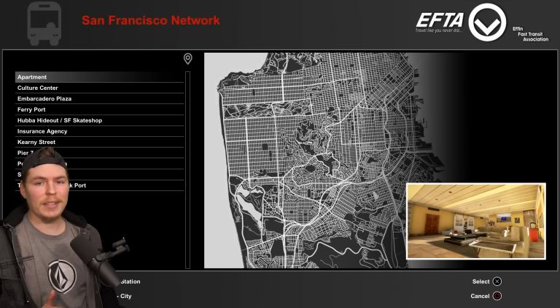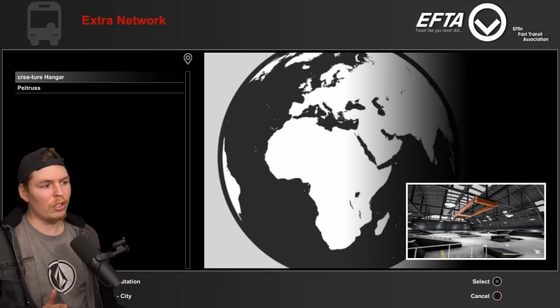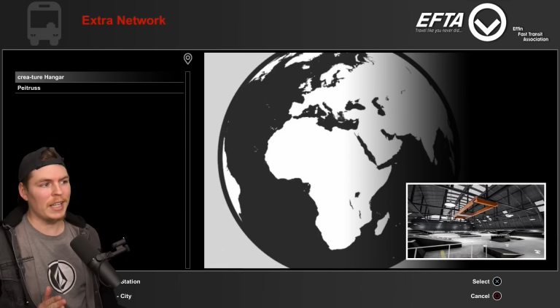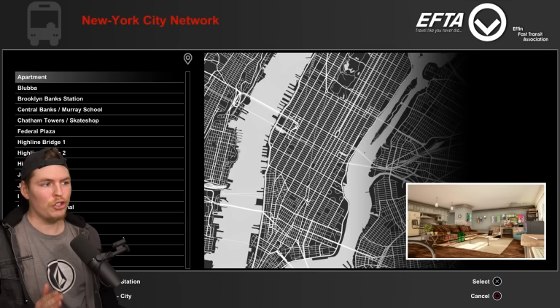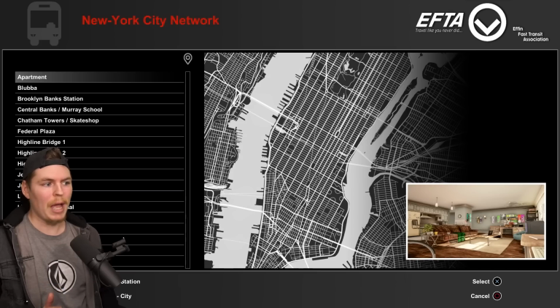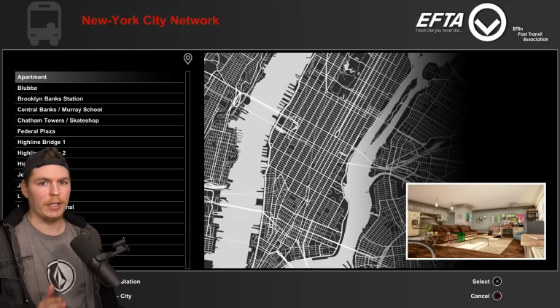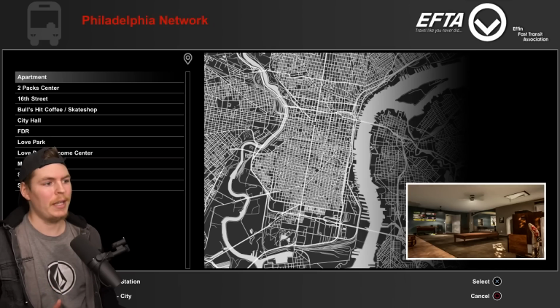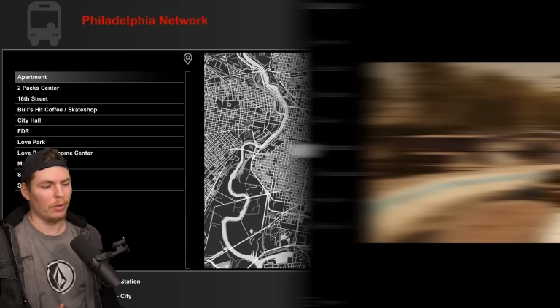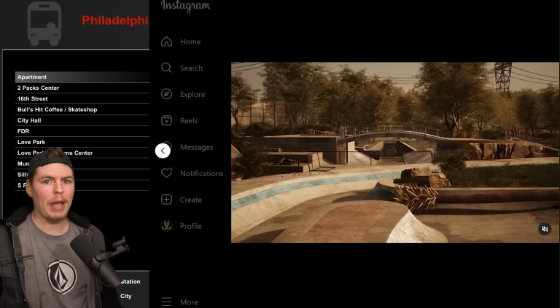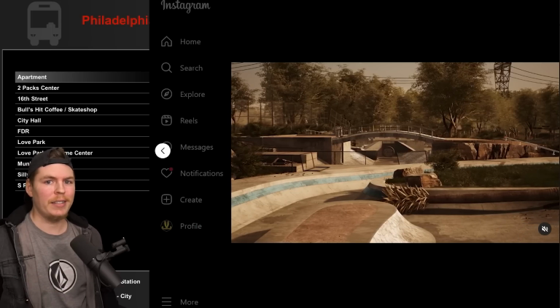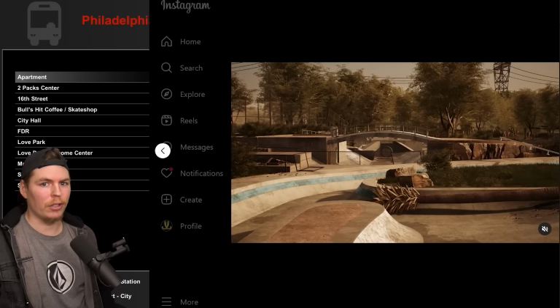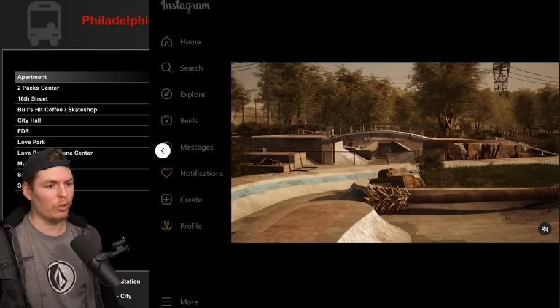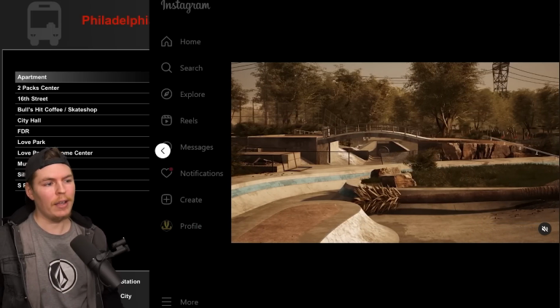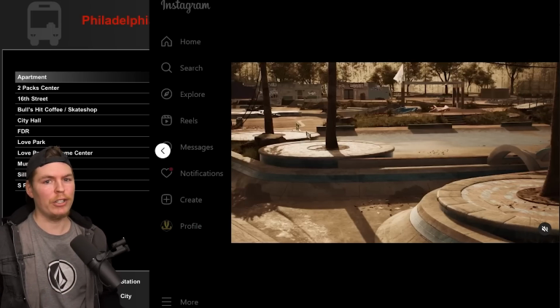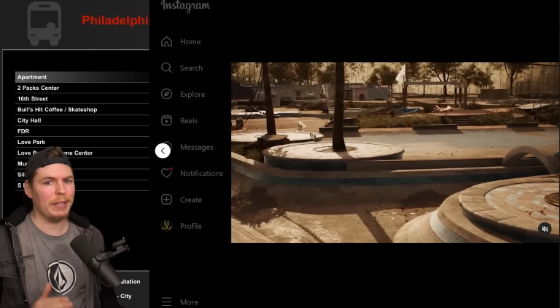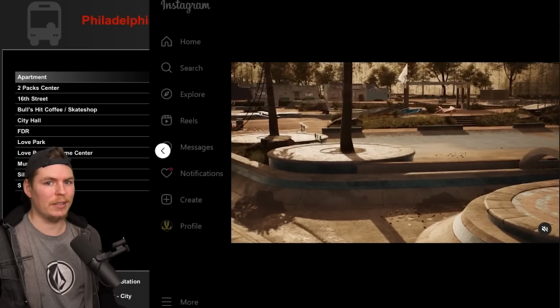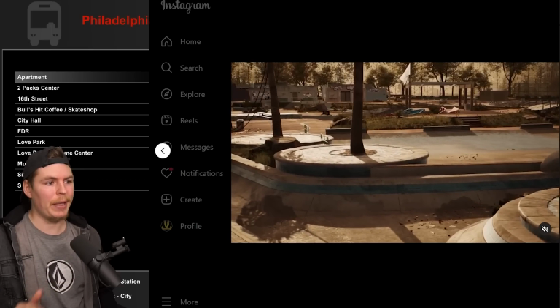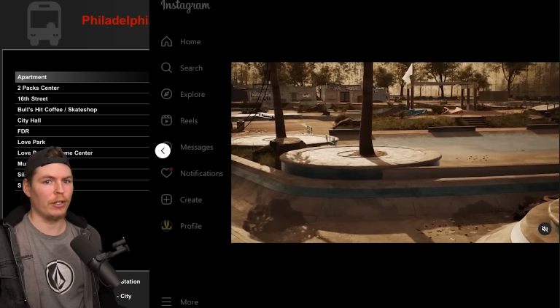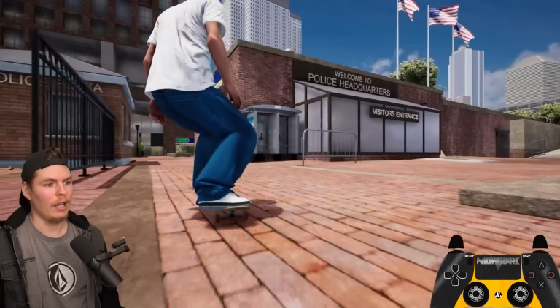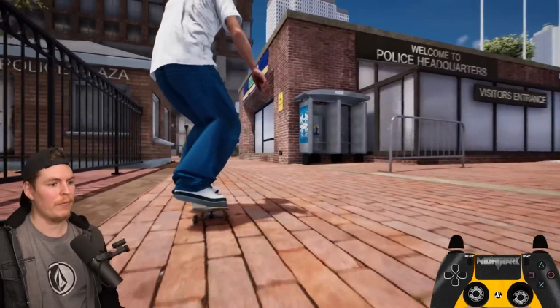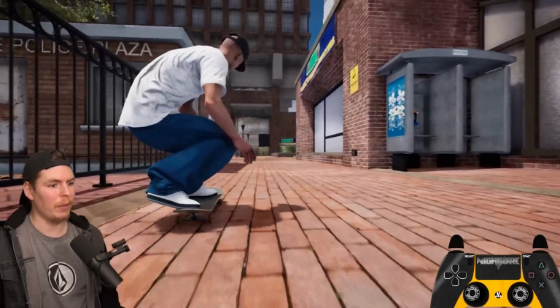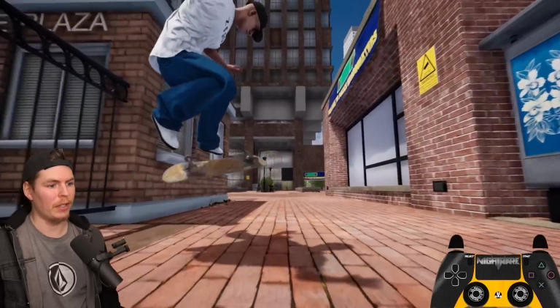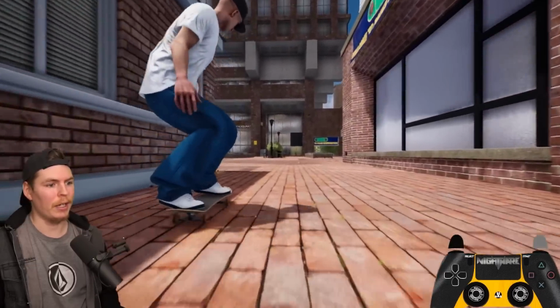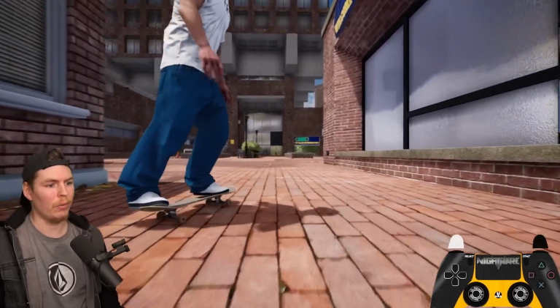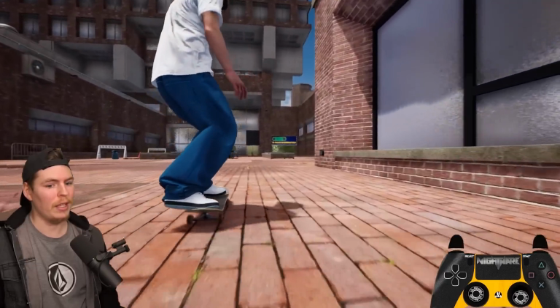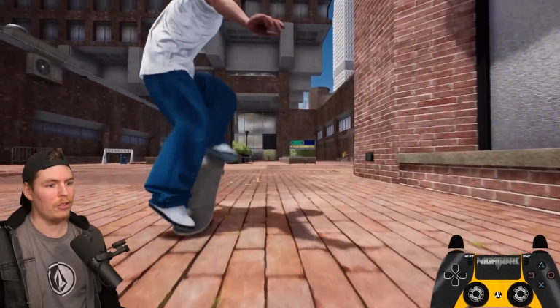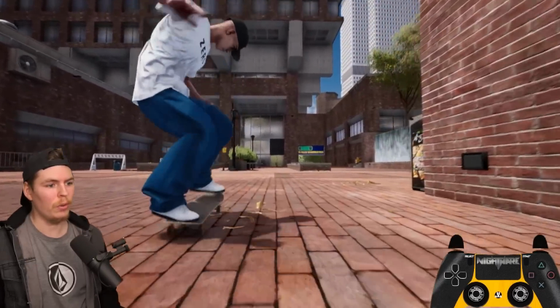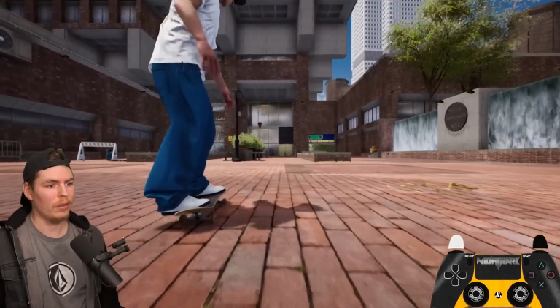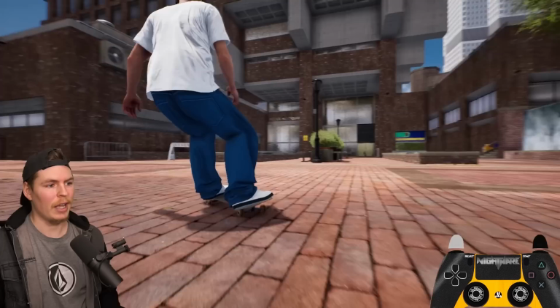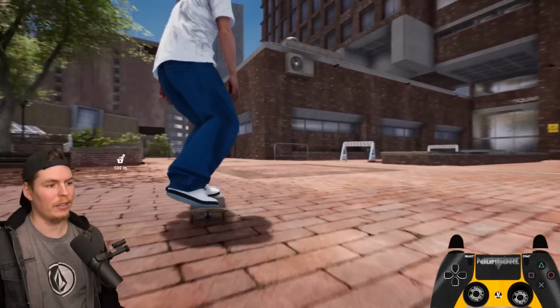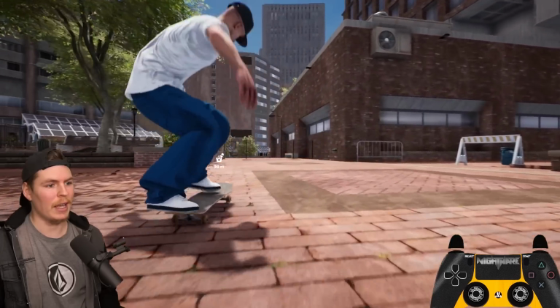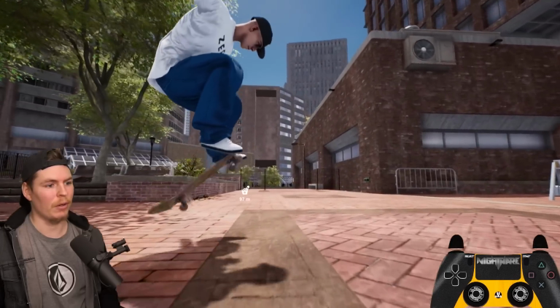It doesn't look like there's any new map in this update, so the new map they teased on their social media is pretty sure going to be DLC coming at a later date. I'm wondering if any of the flip tricks feel different — nah, they're the exact same so far.